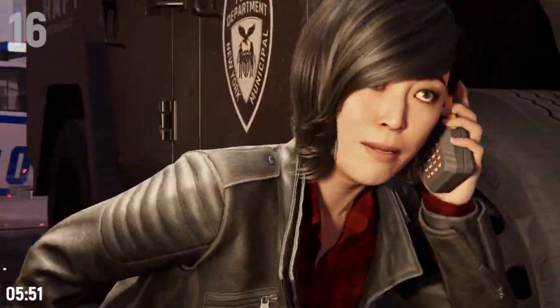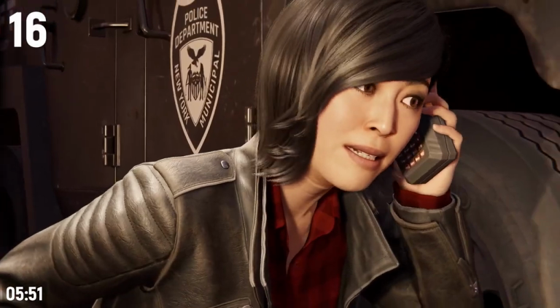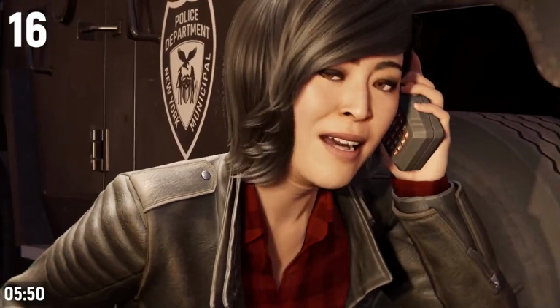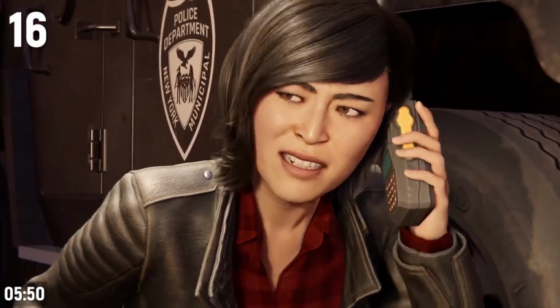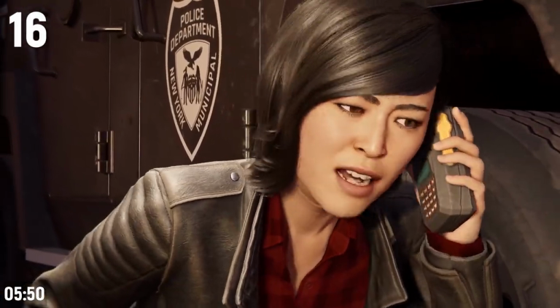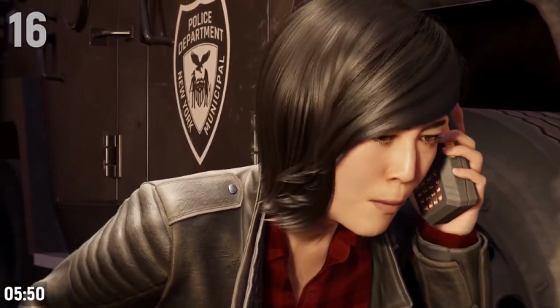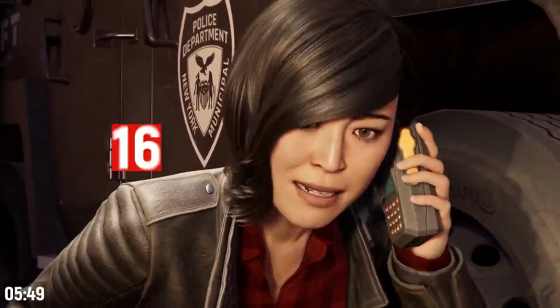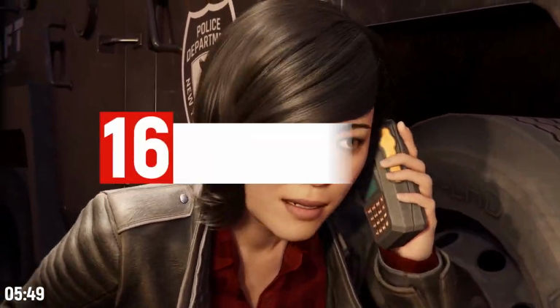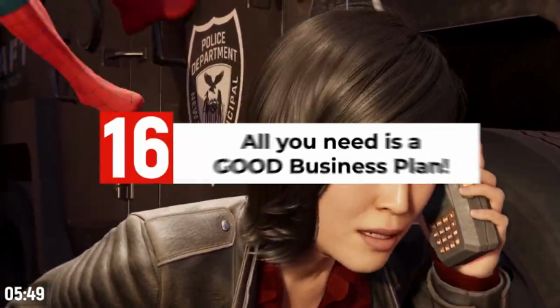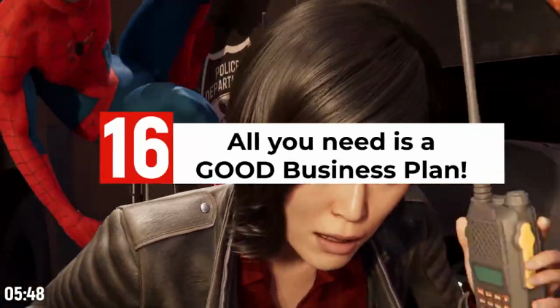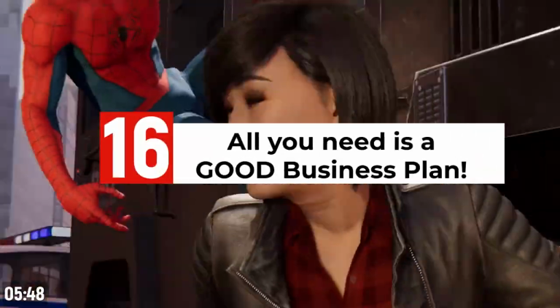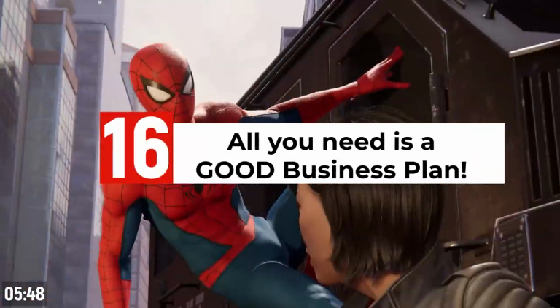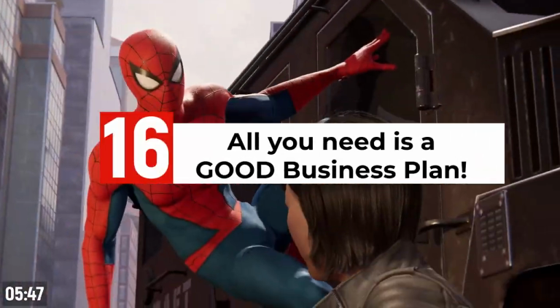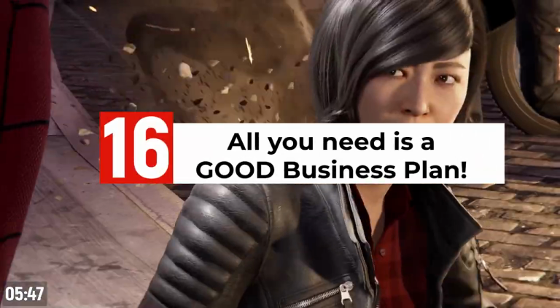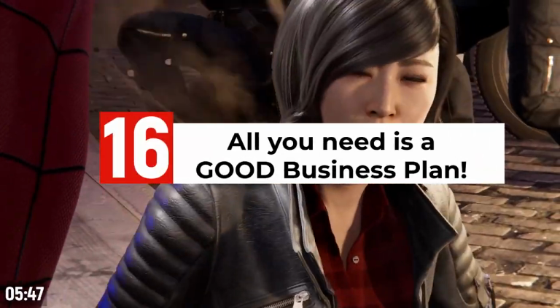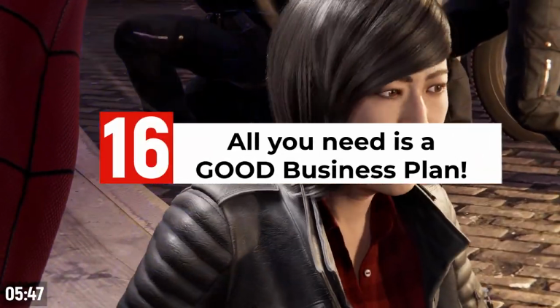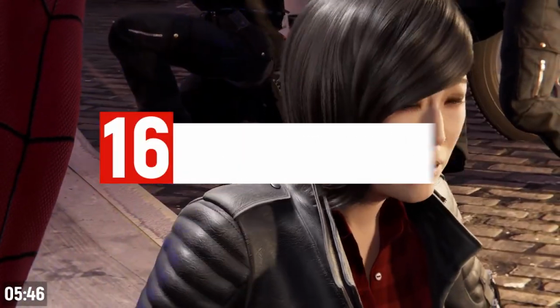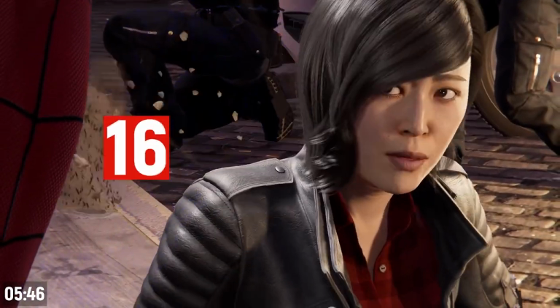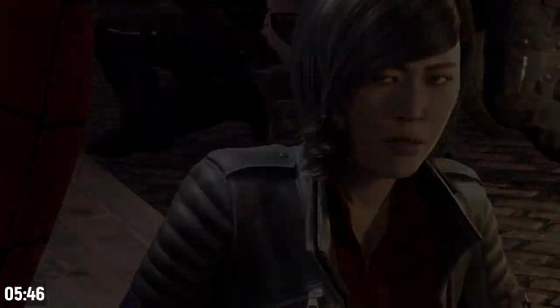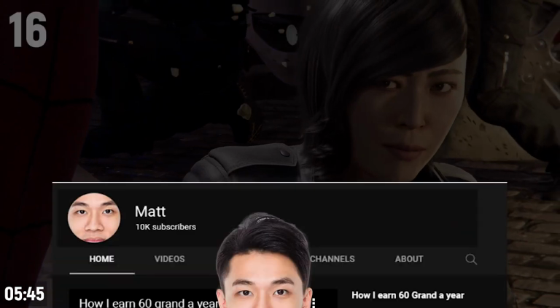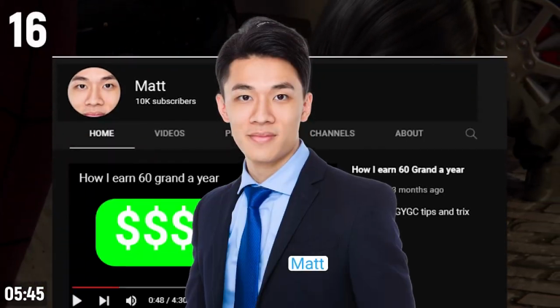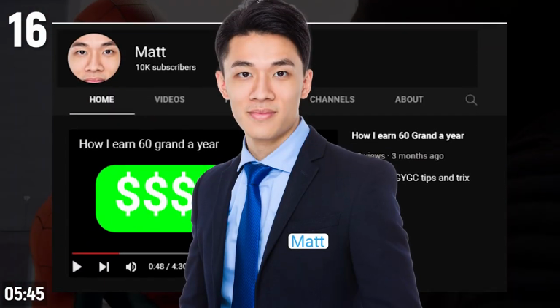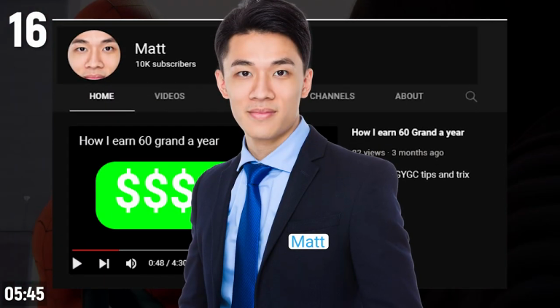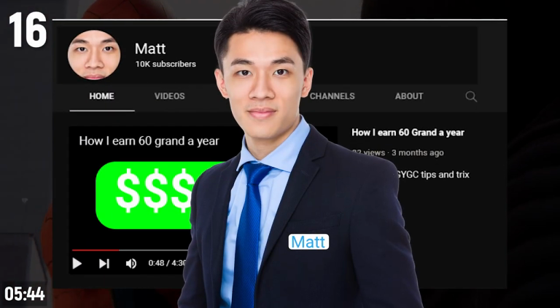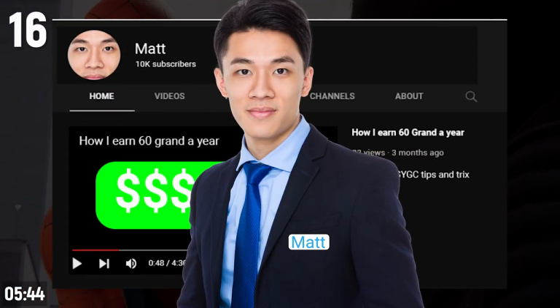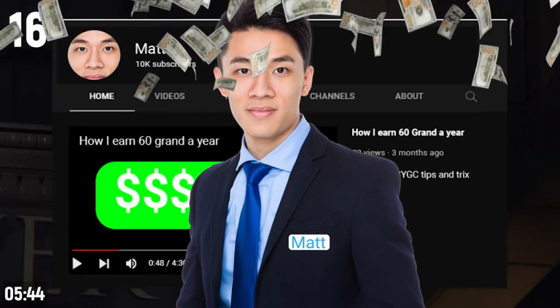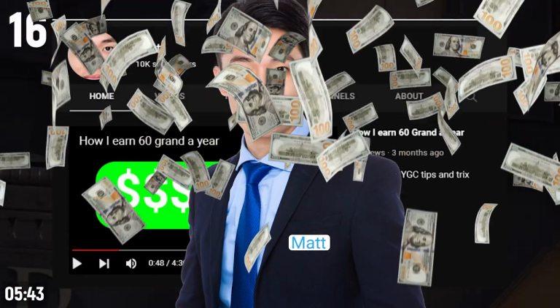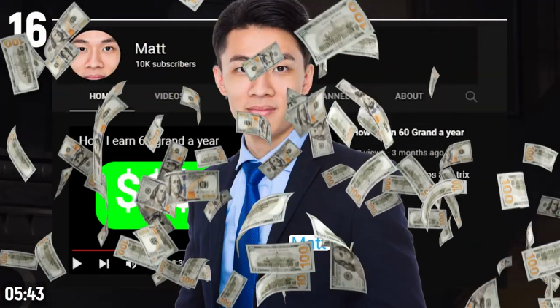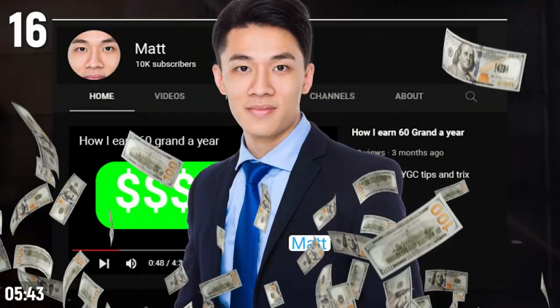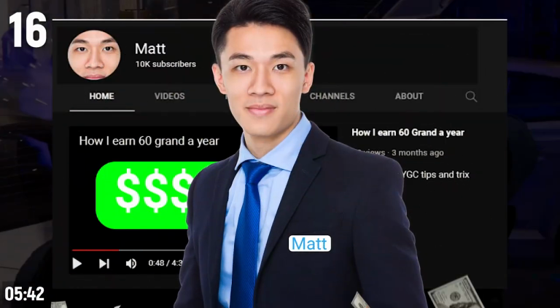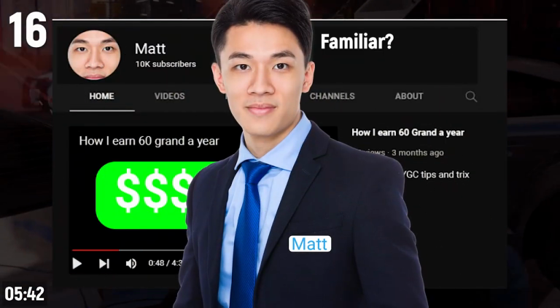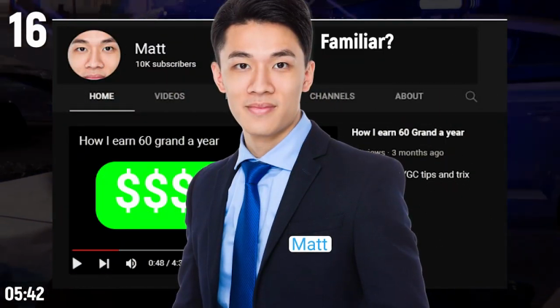You don't need a huge amount of subscribers to make a decent living if you have a good business plan. I know a creator who had 10,000 subscribers and was making $60,000 US per year.